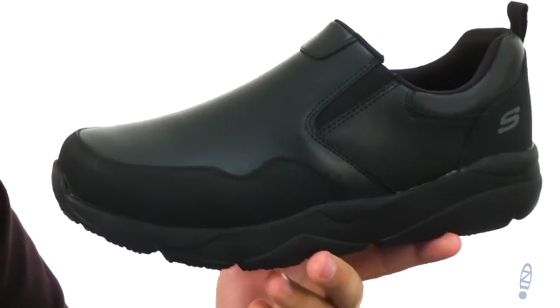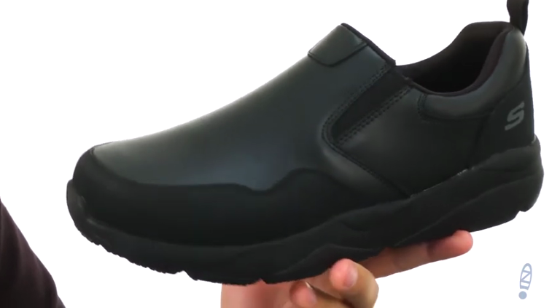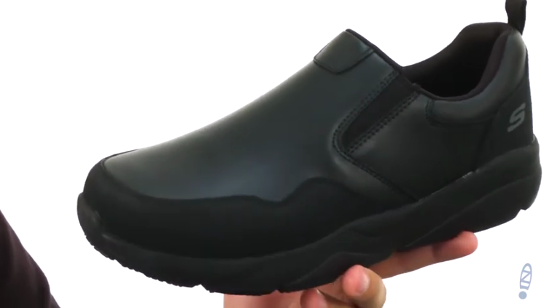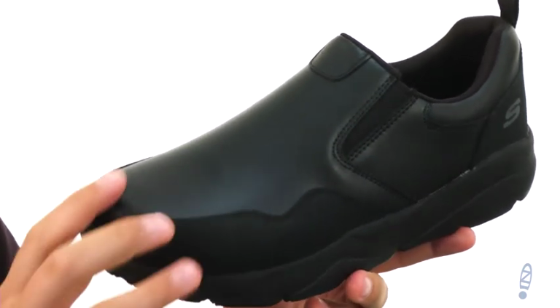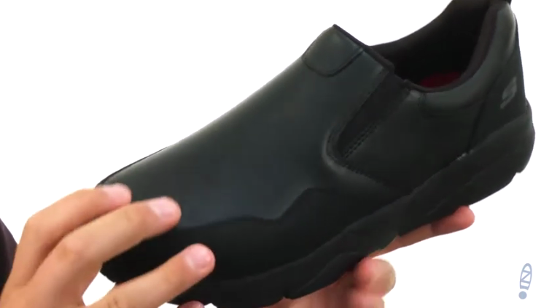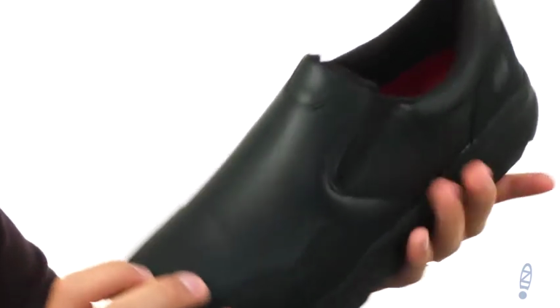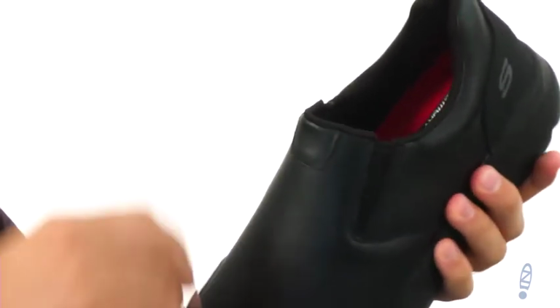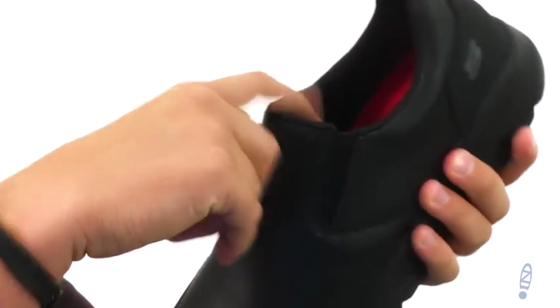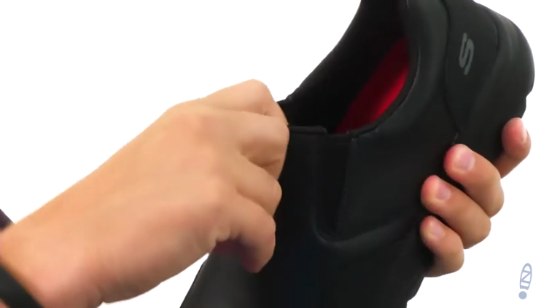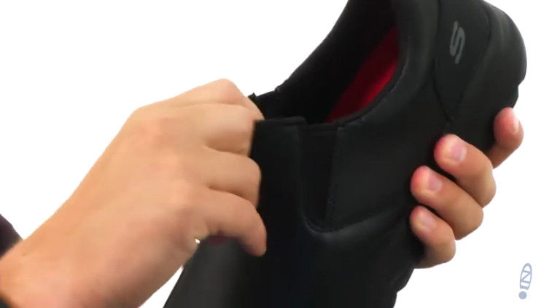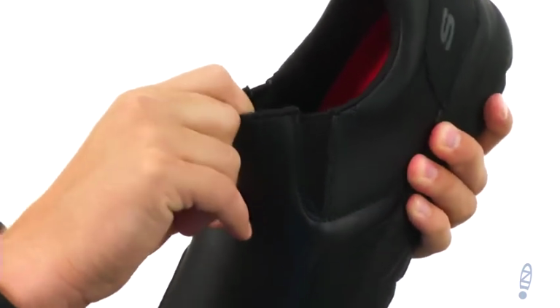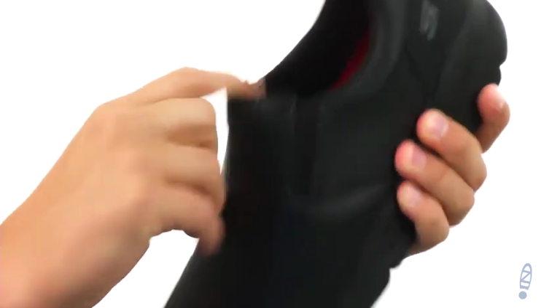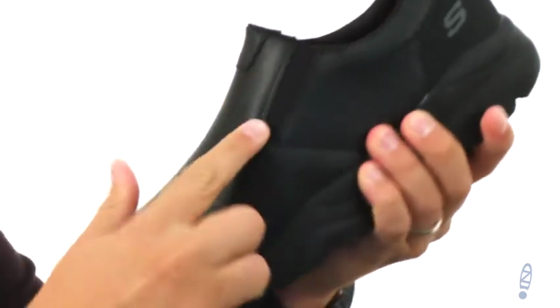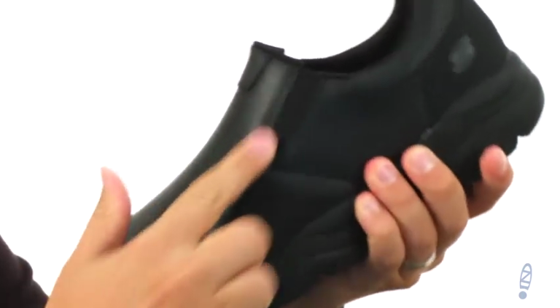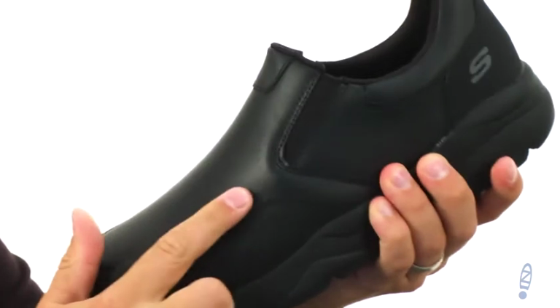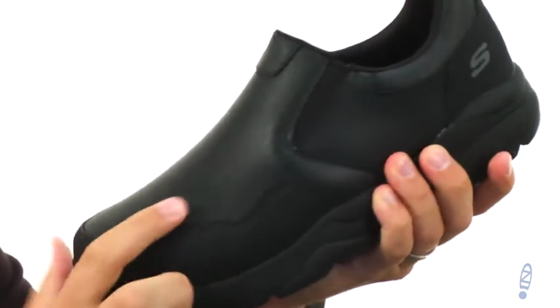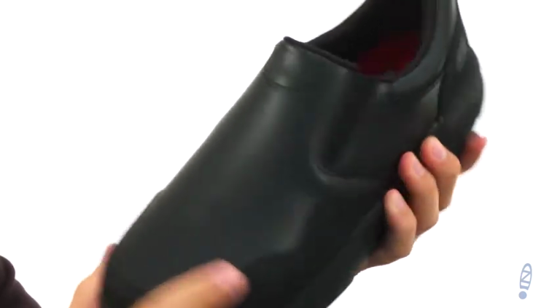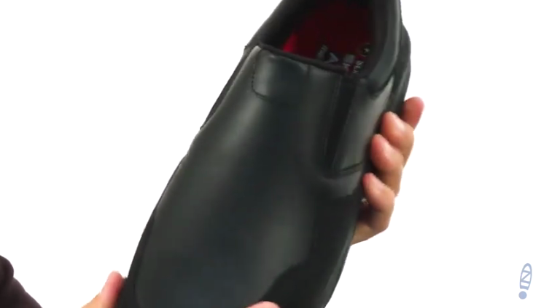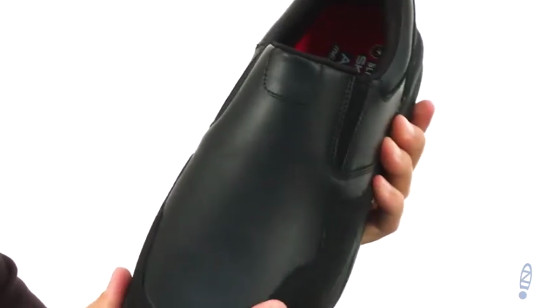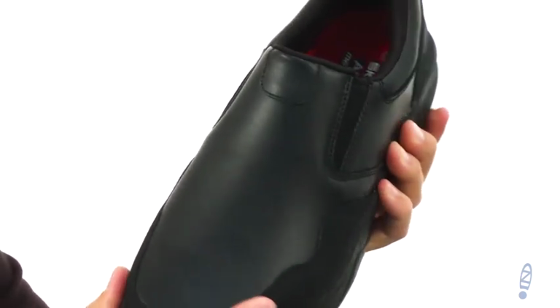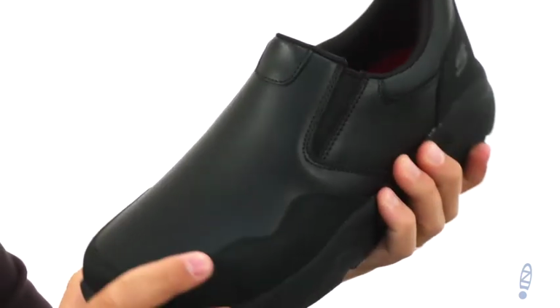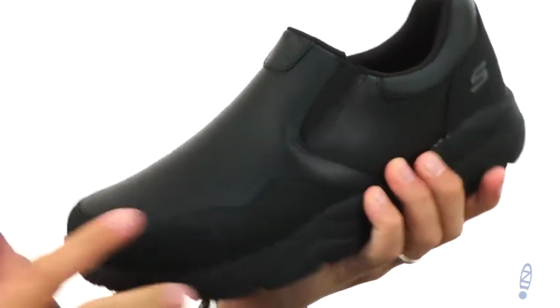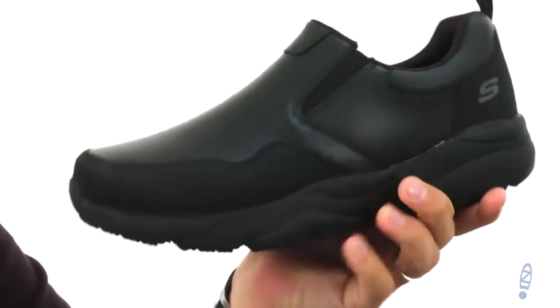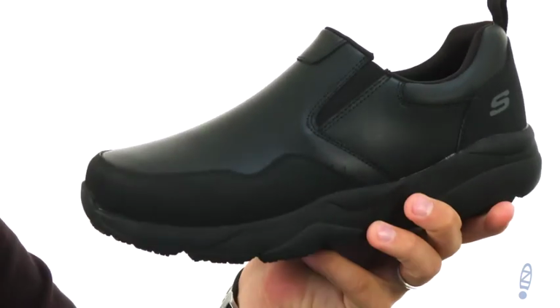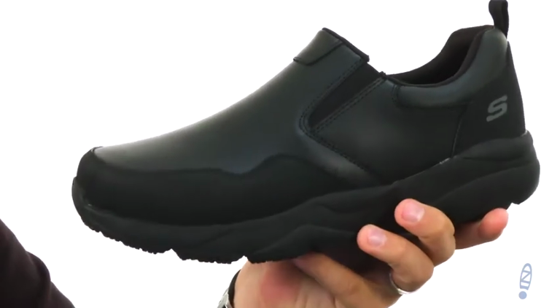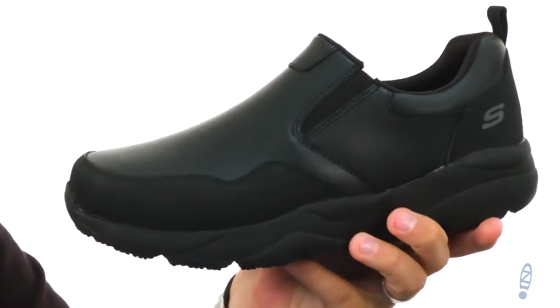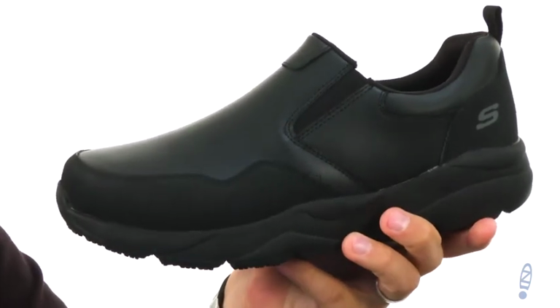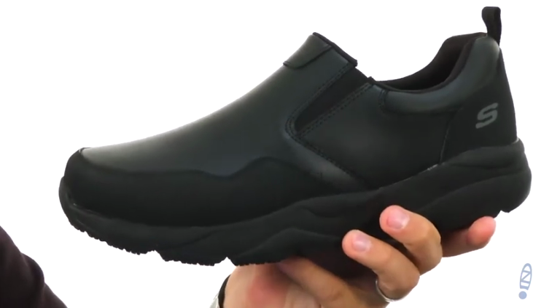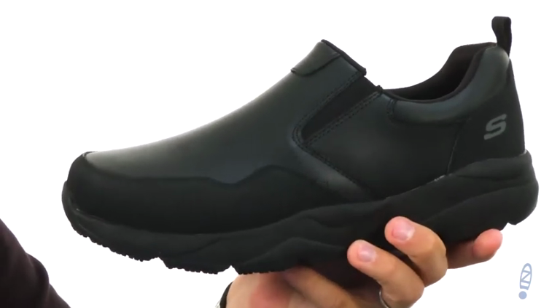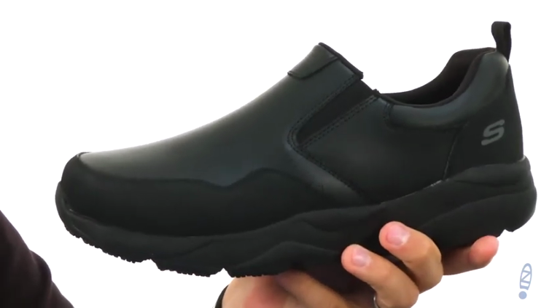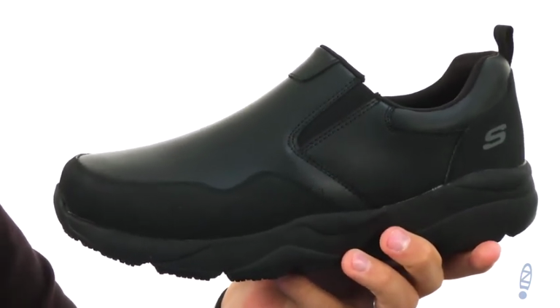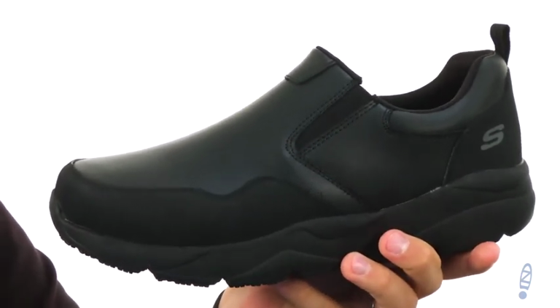Getting them on and off is going to be super easy too. You've got this nice stretchy panel here in the front, so you don't have to worry about tying them — which is always great. You just slide your foot in whenever you like.